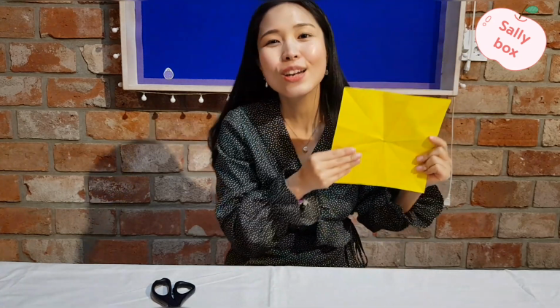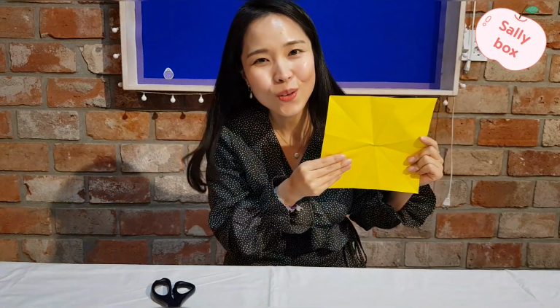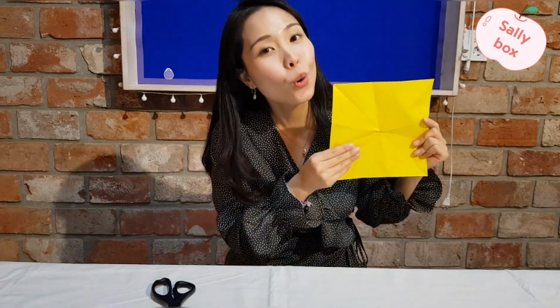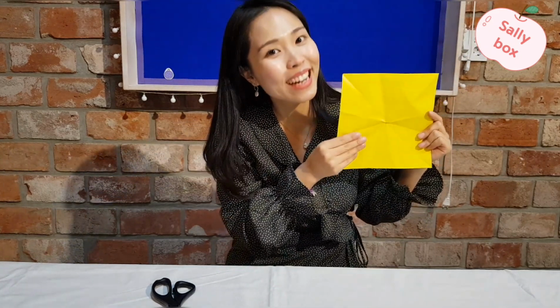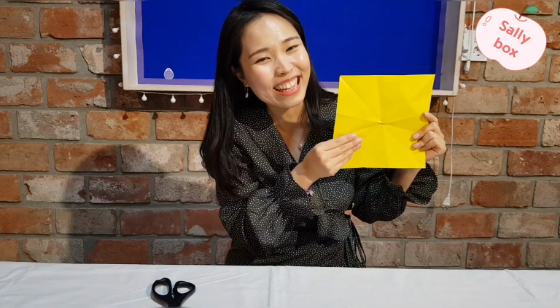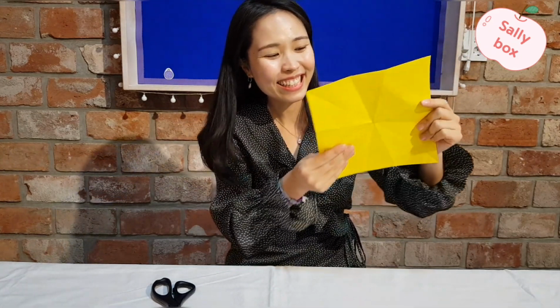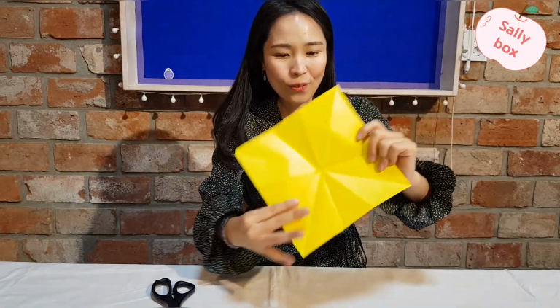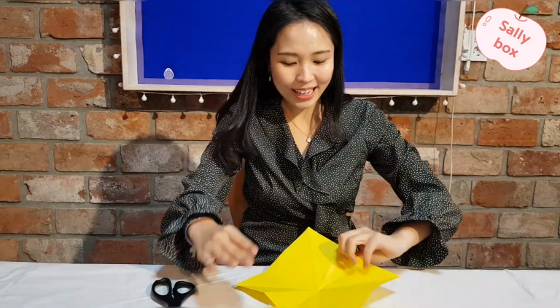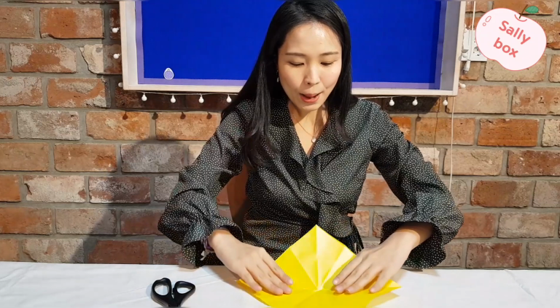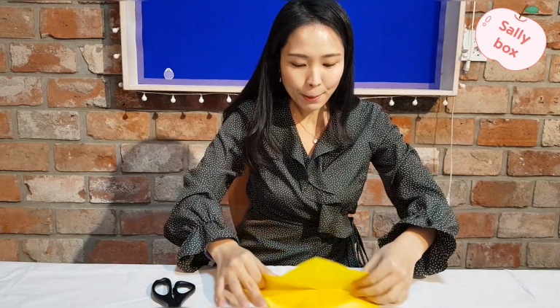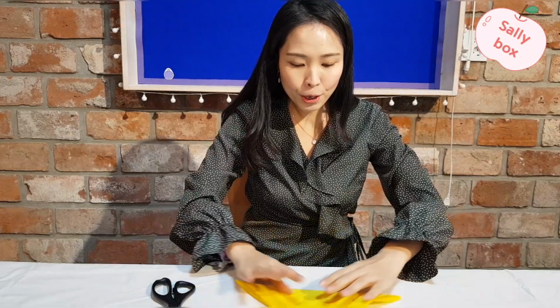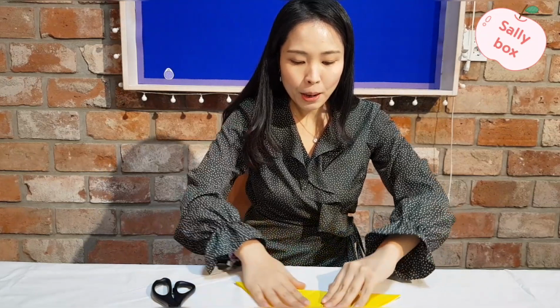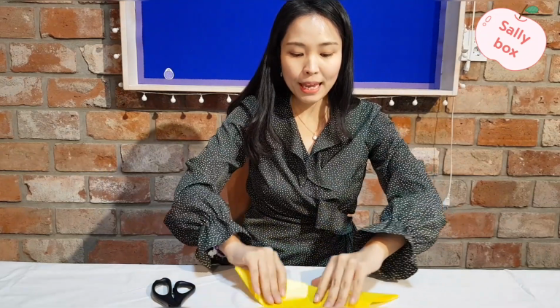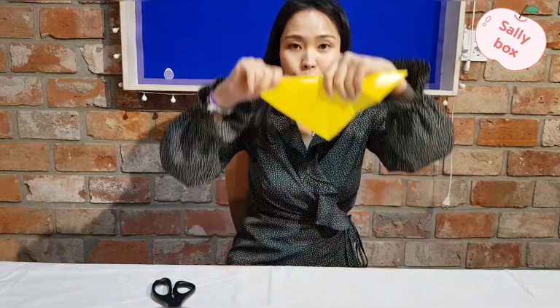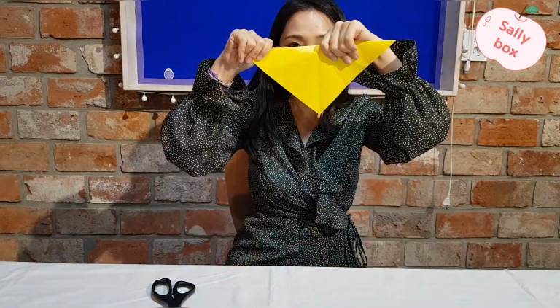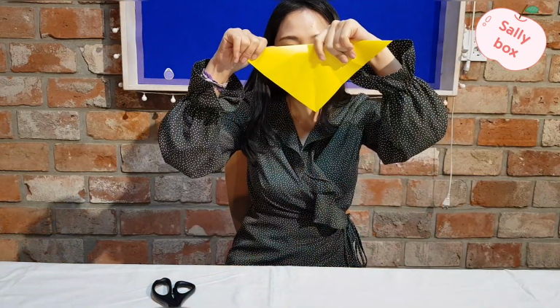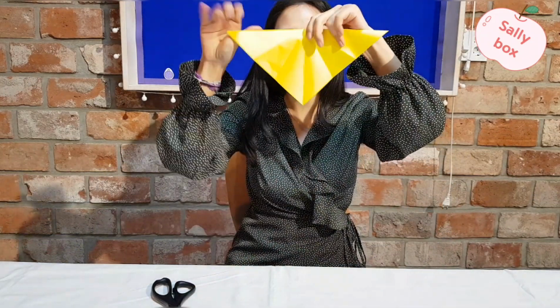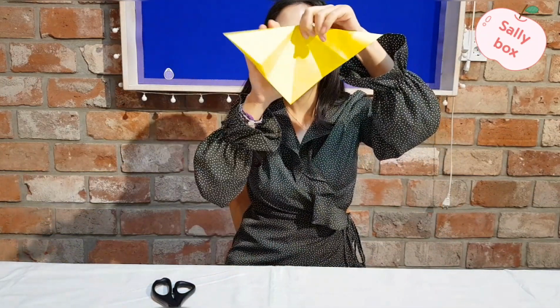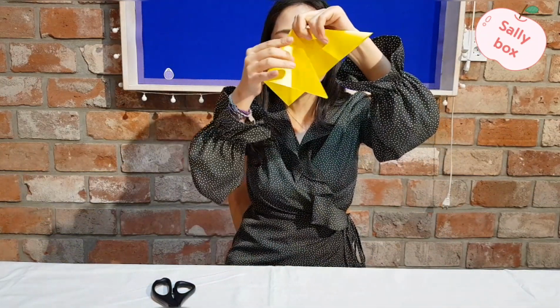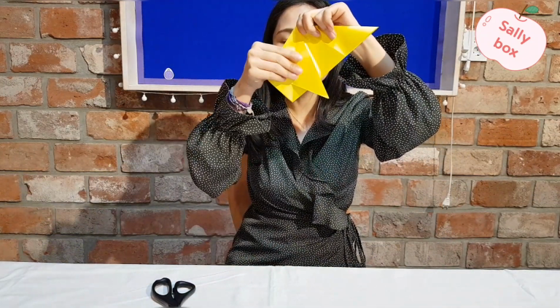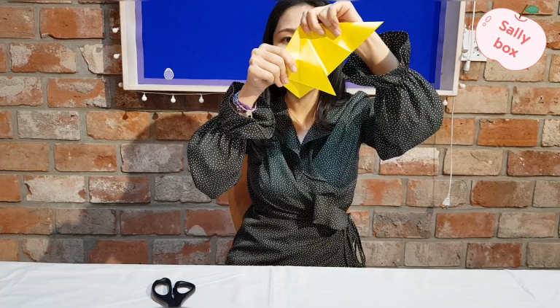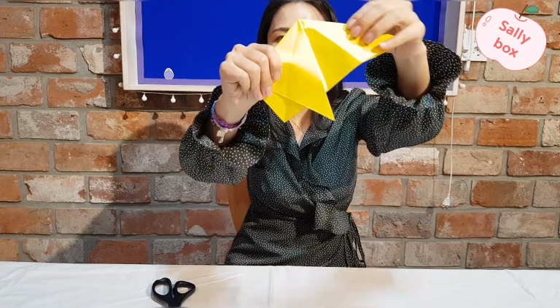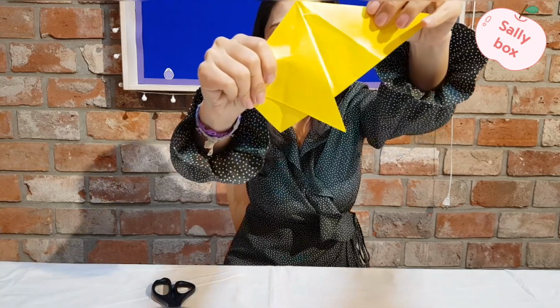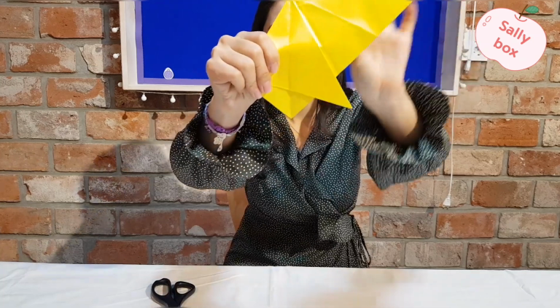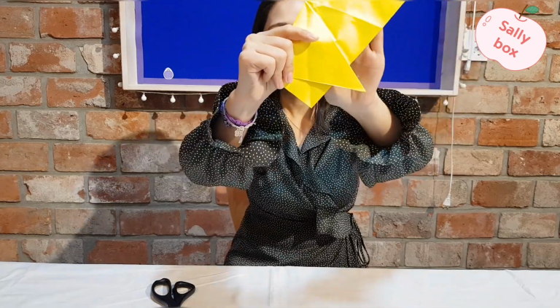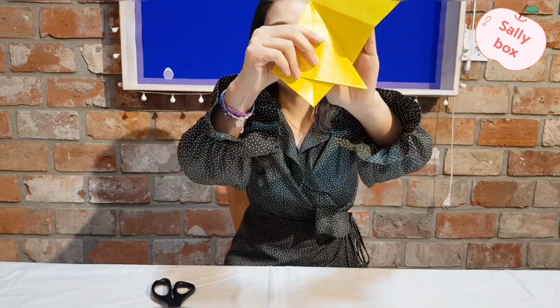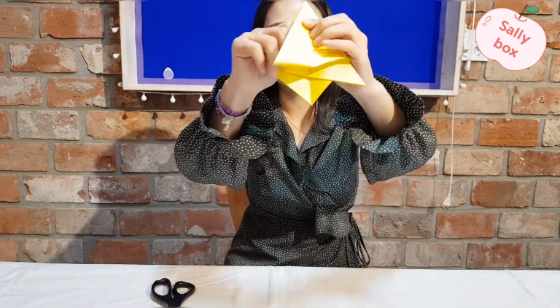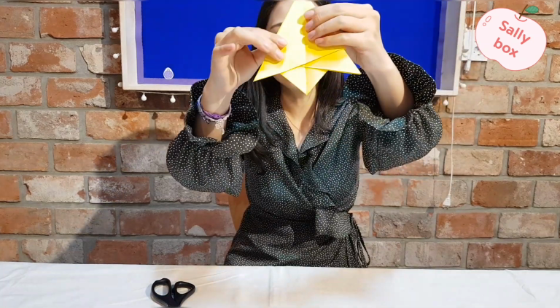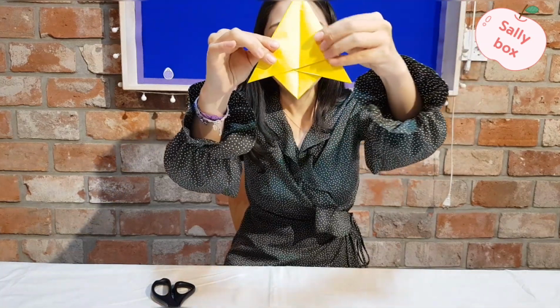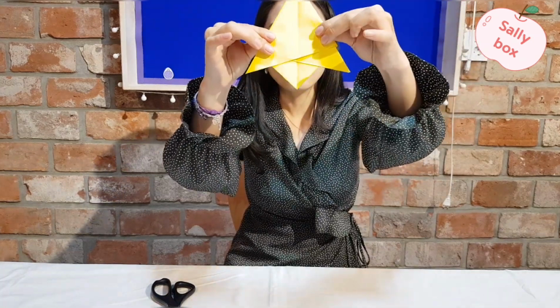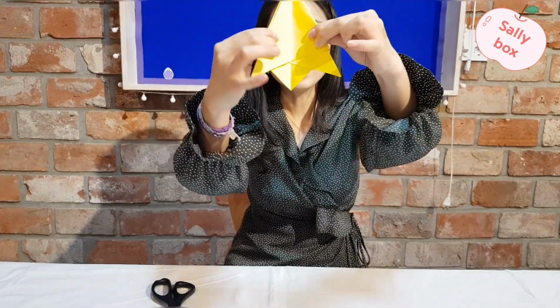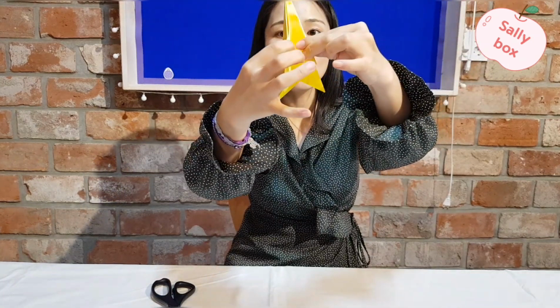It's called origami. Fold the paper. Triangle. Fold the heart.